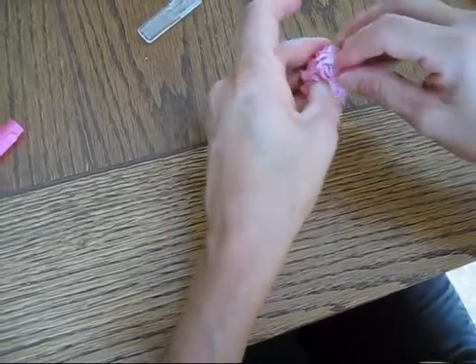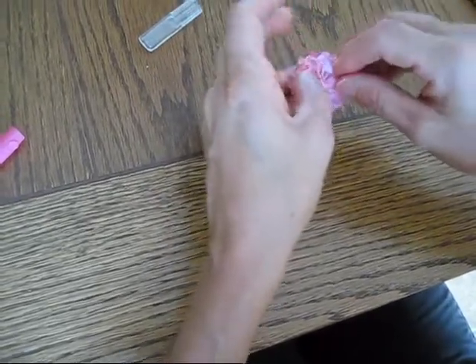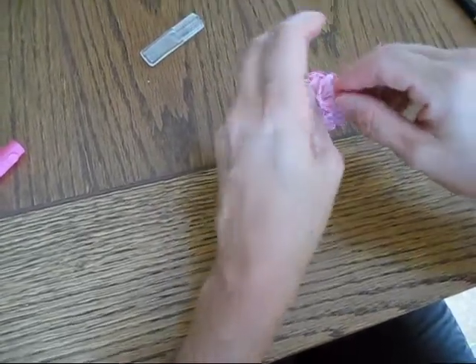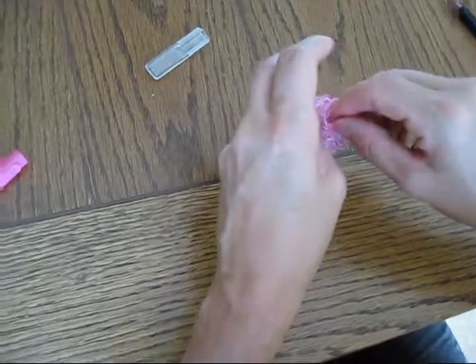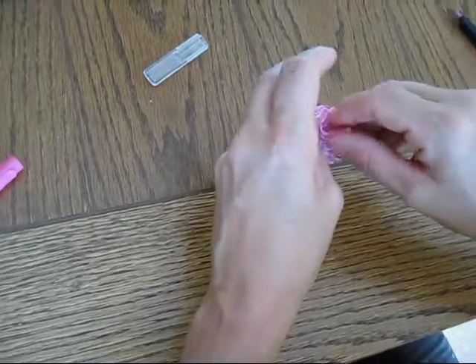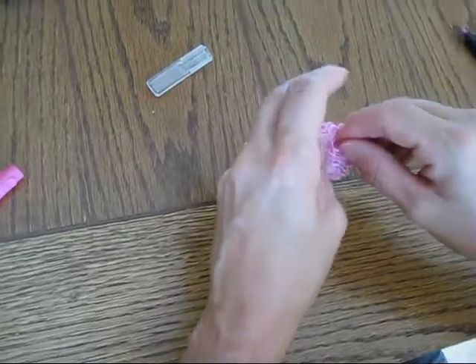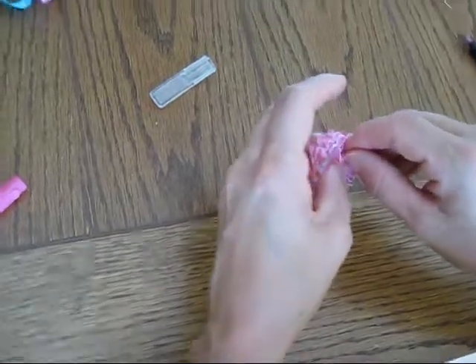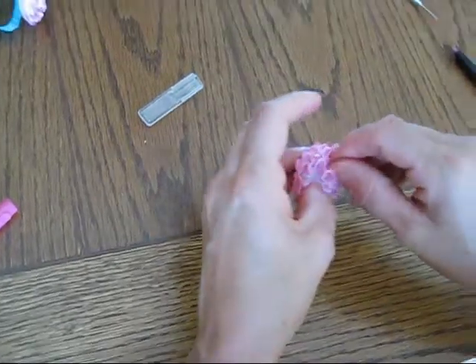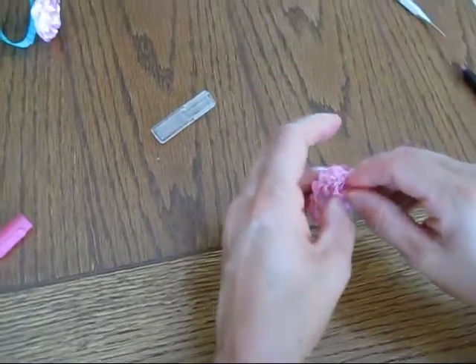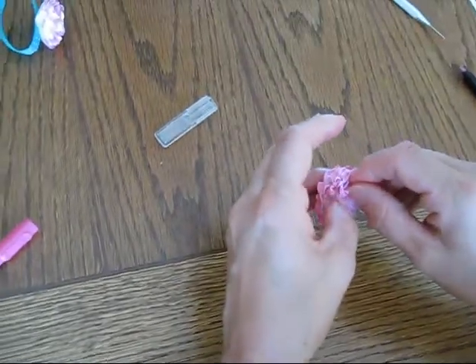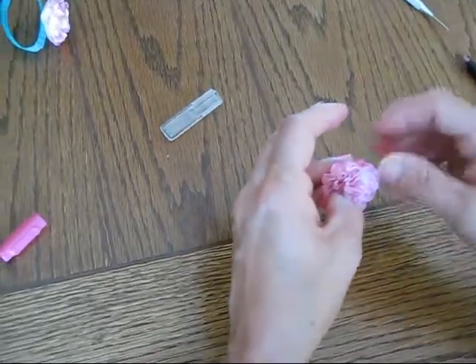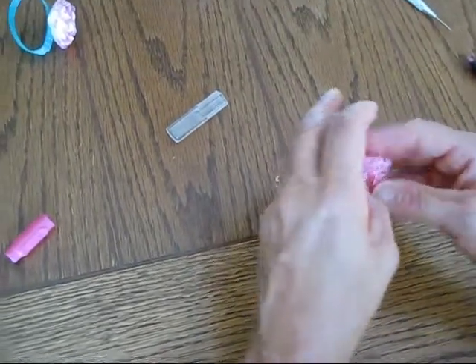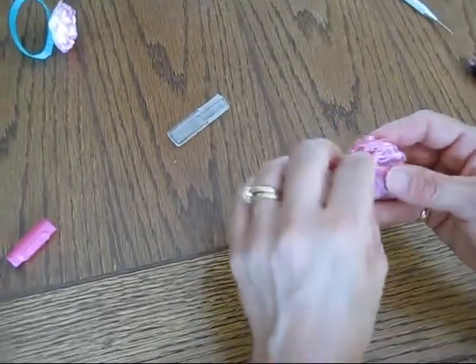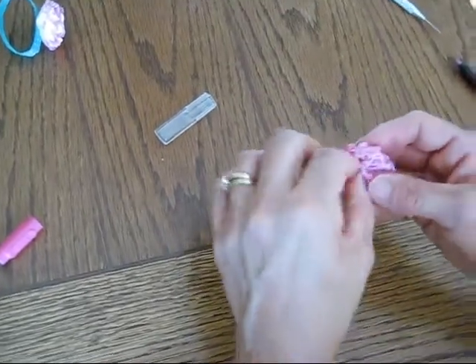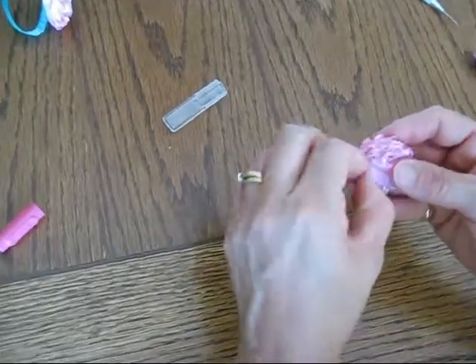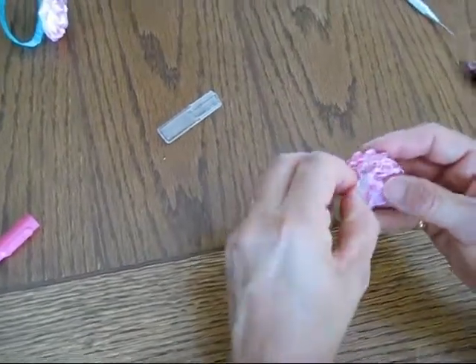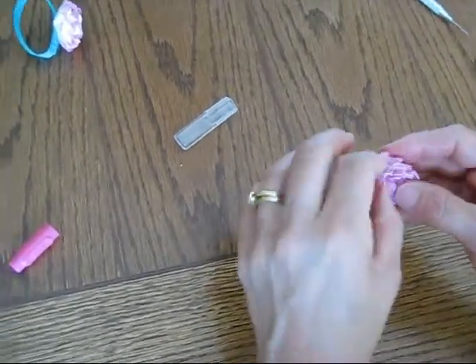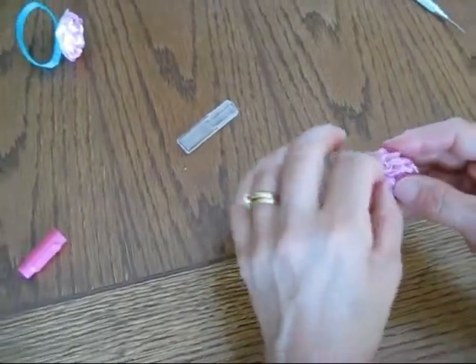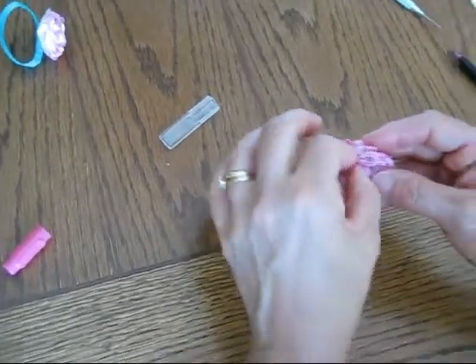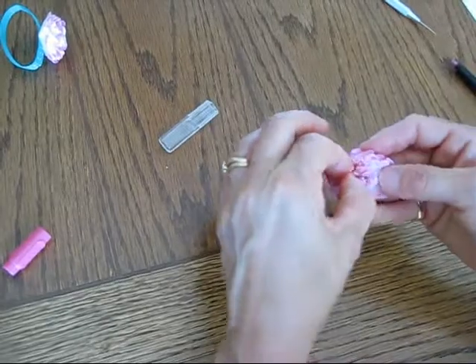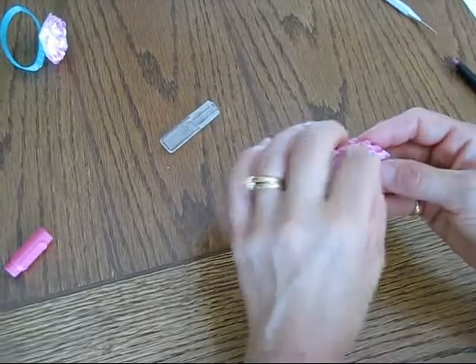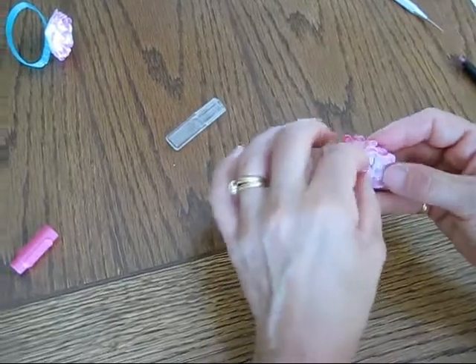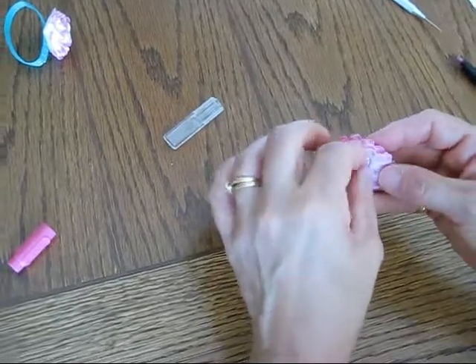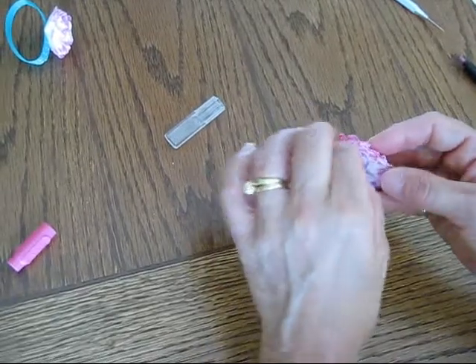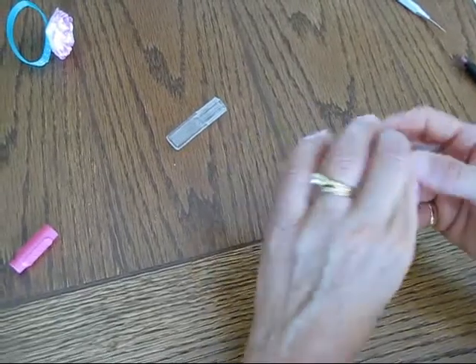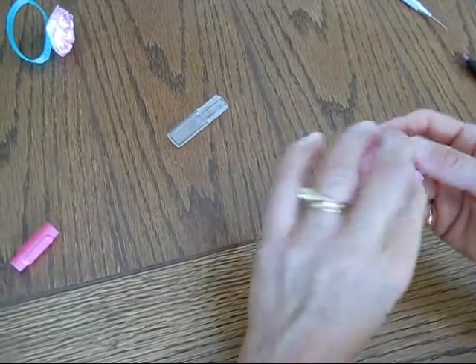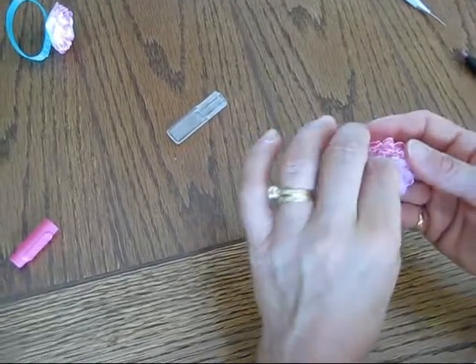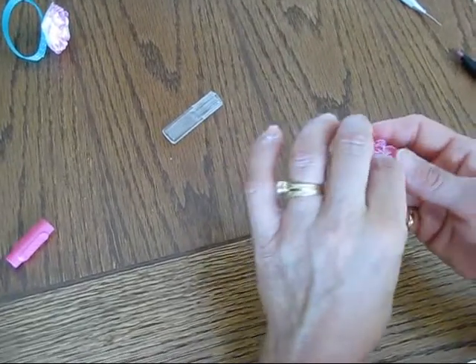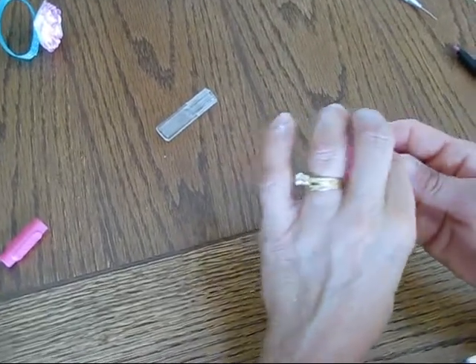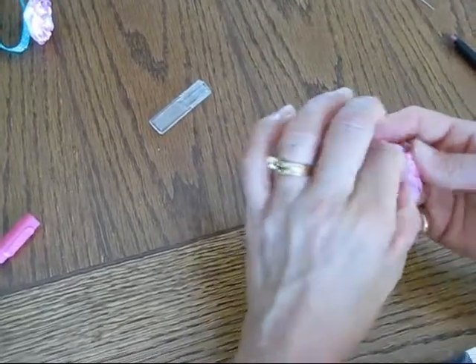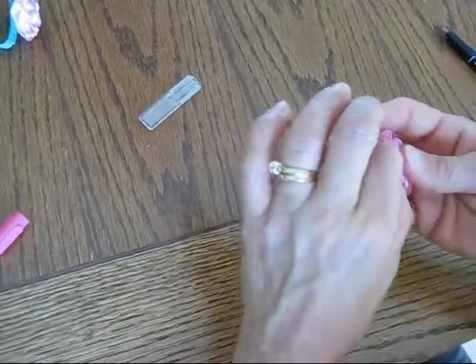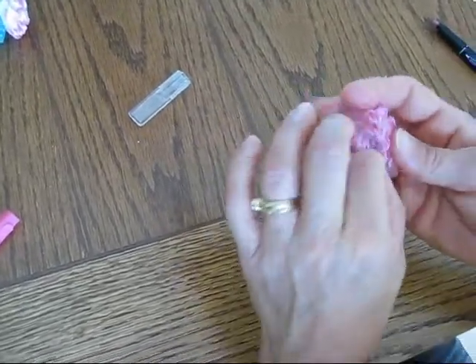I tried to do it with a sponge, and for some reason it would not give me the same look. So I think direct with the marker is perfect.